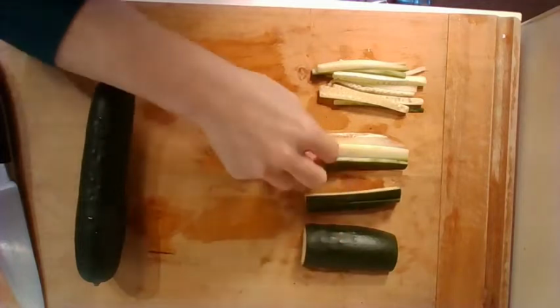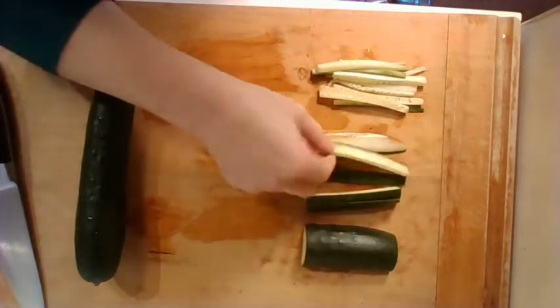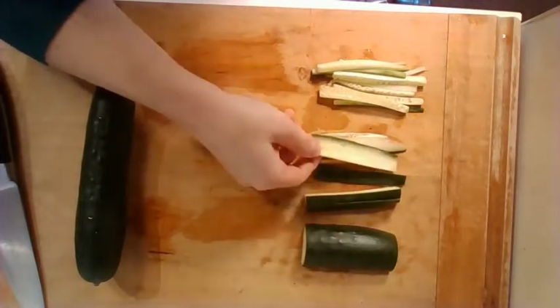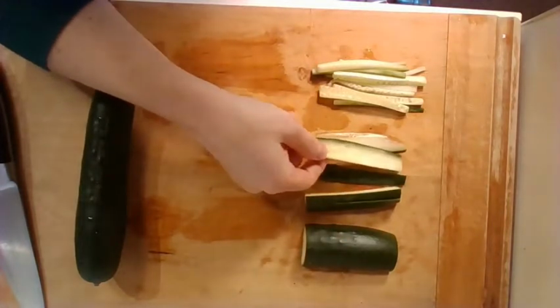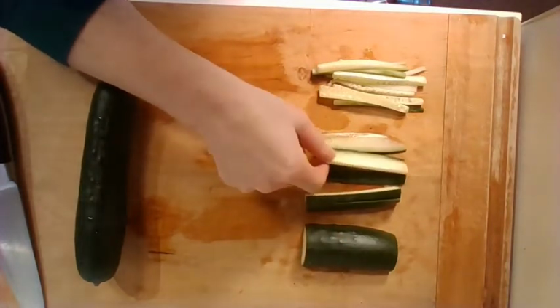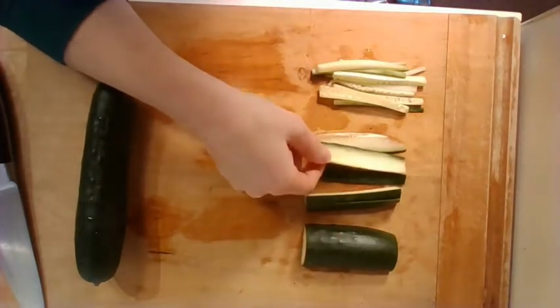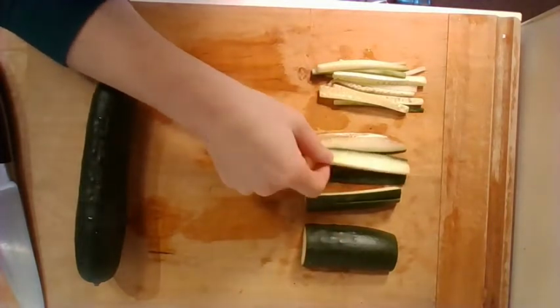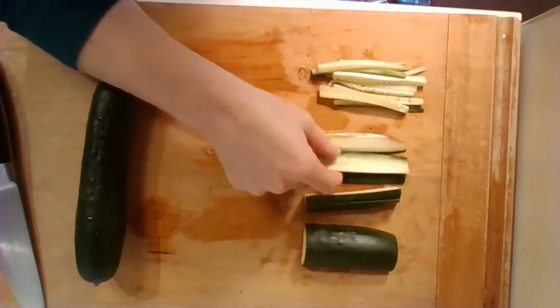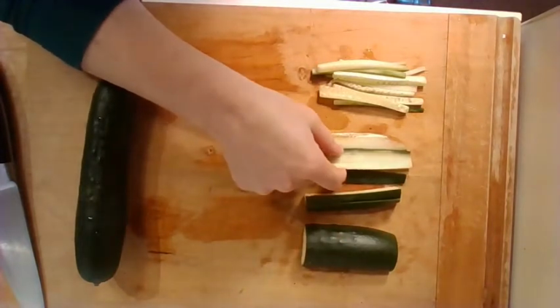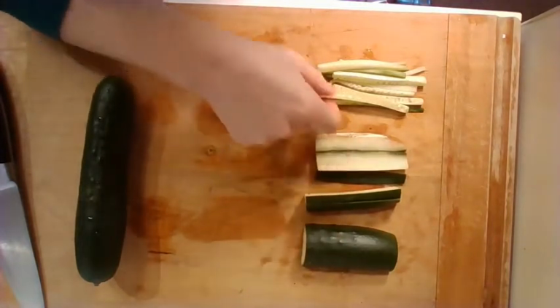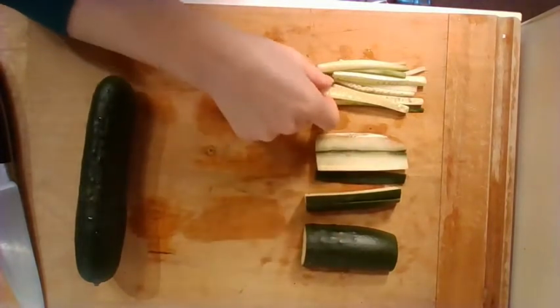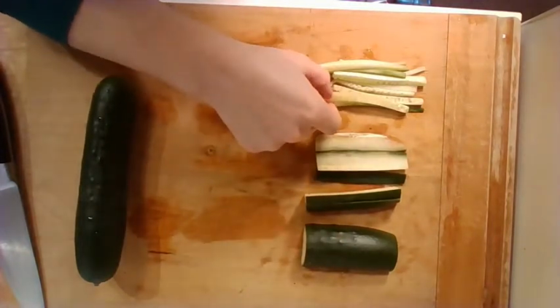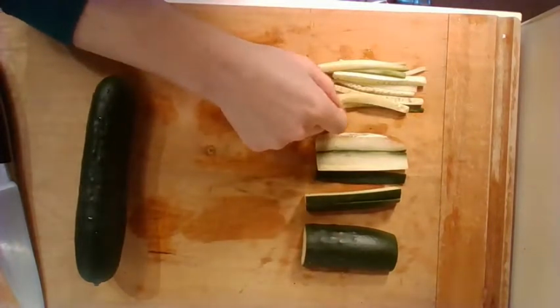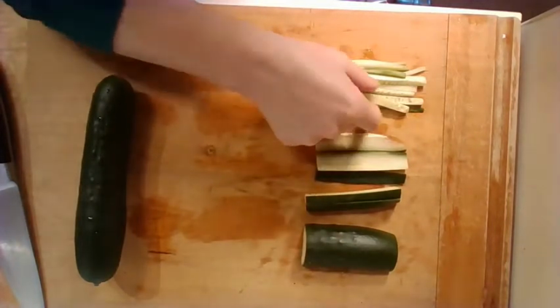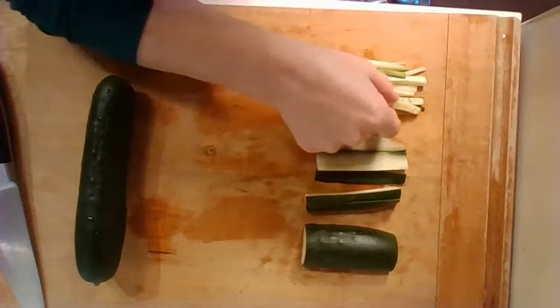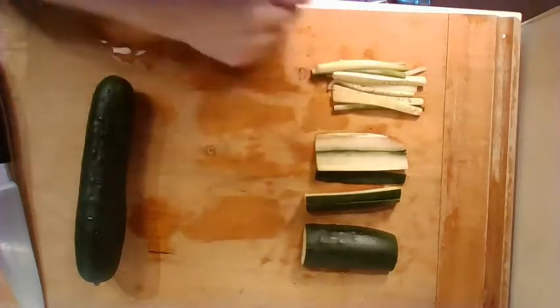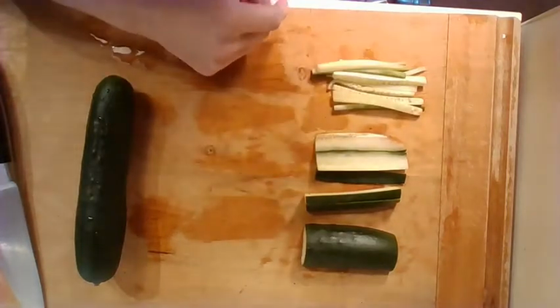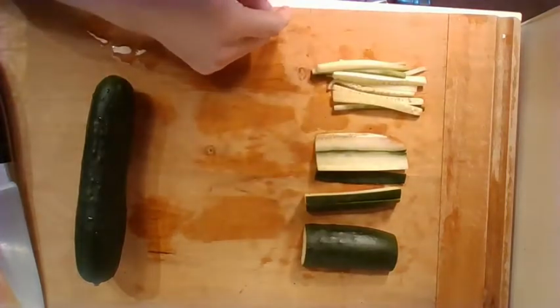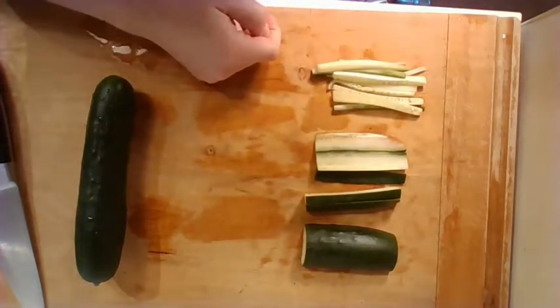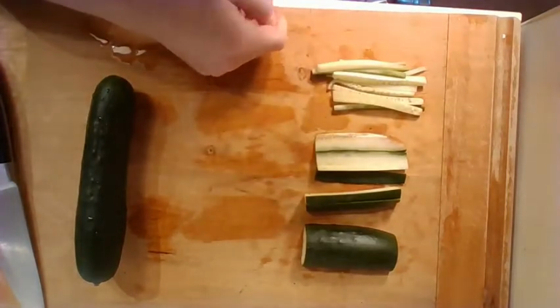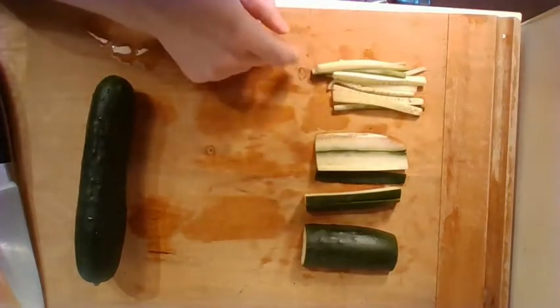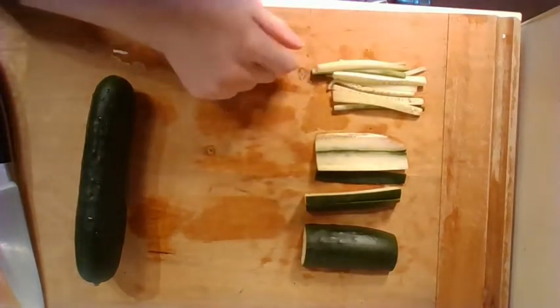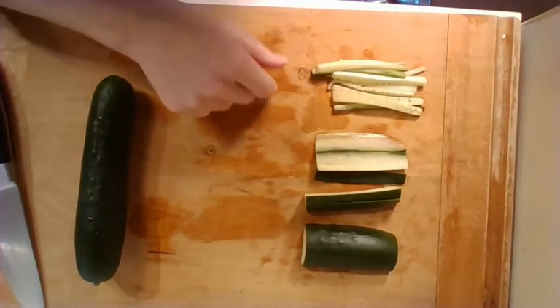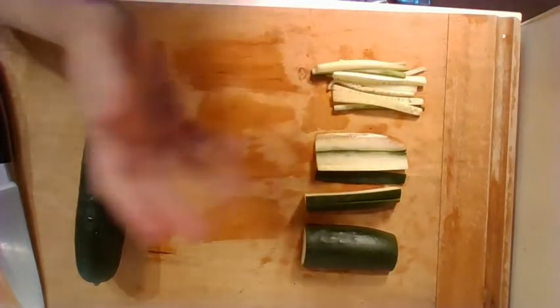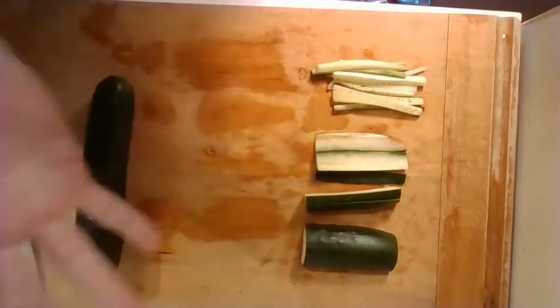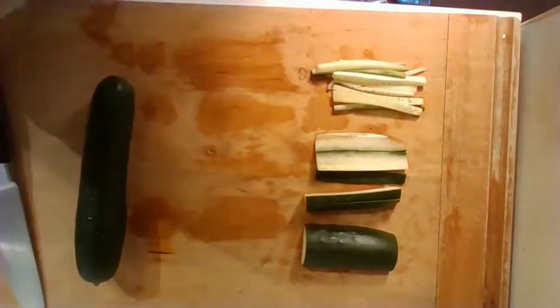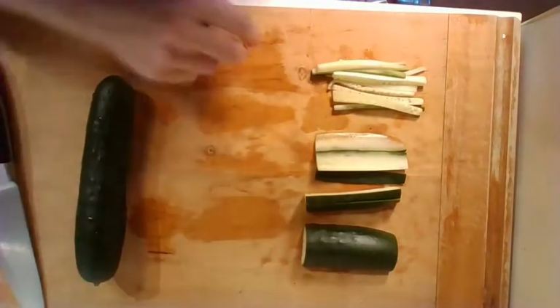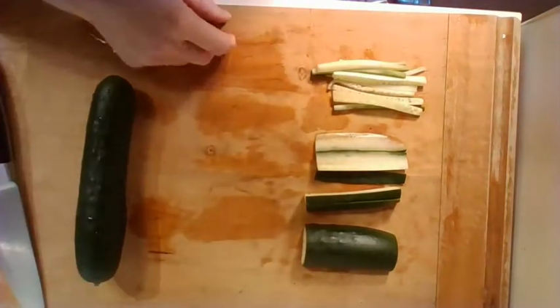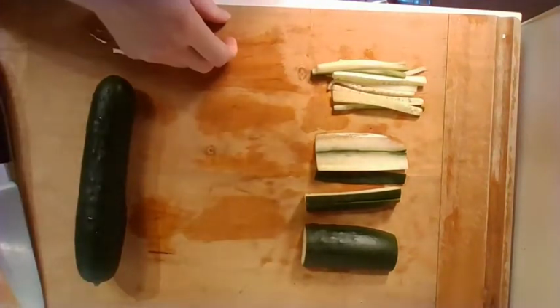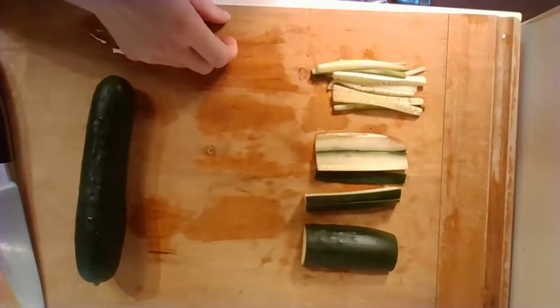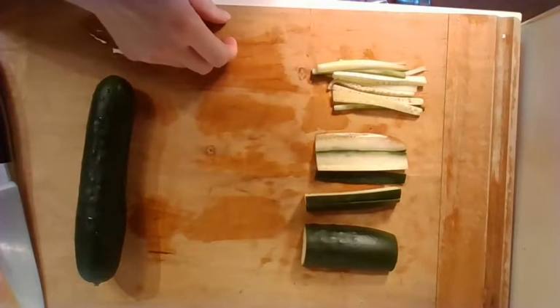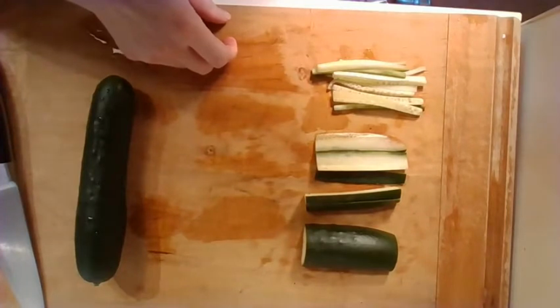They look like this. And once we have those planks, we're going to cut them into little noodle shapes. Really, the shape of your noodle isn't super important — zucchini is great any way you make it, and you can just call it a different kind of pasta.